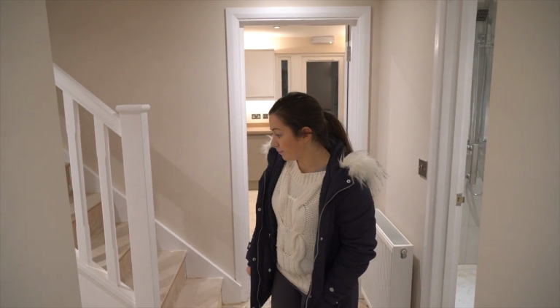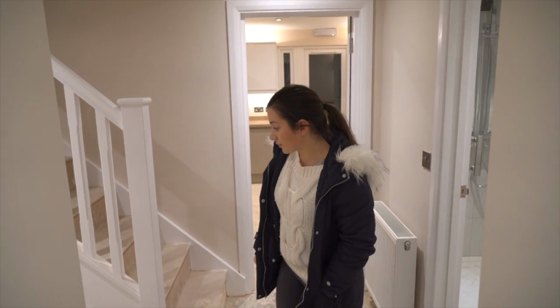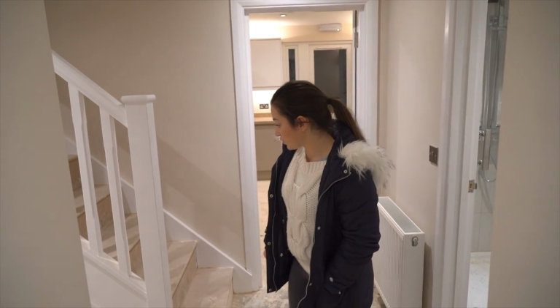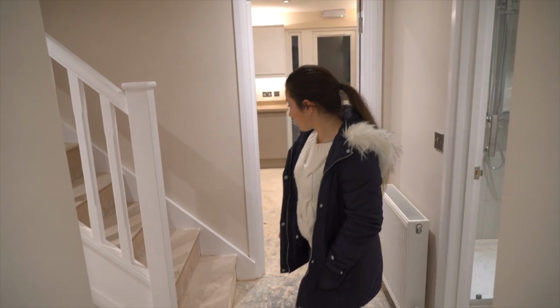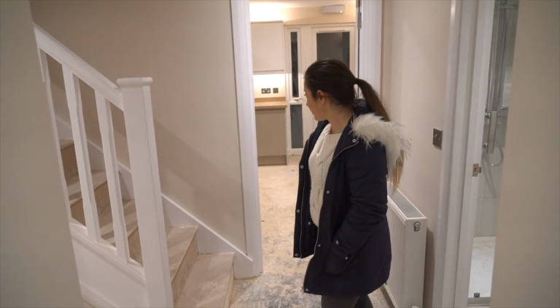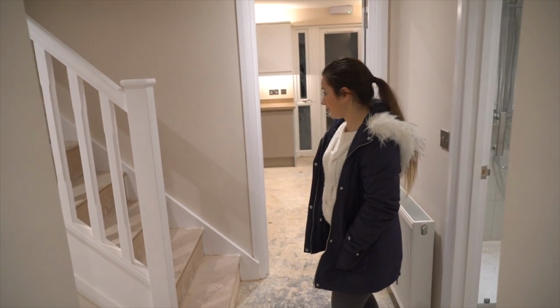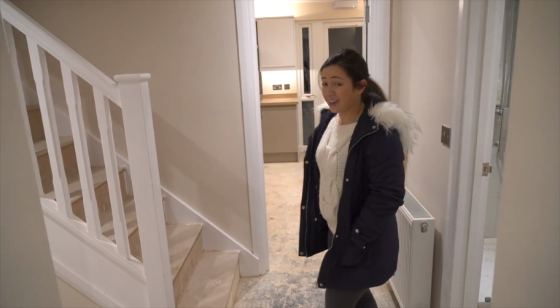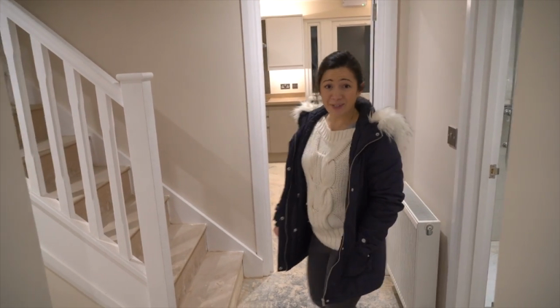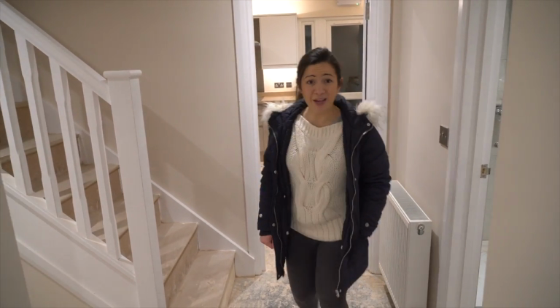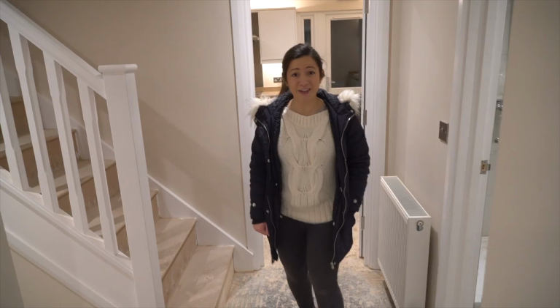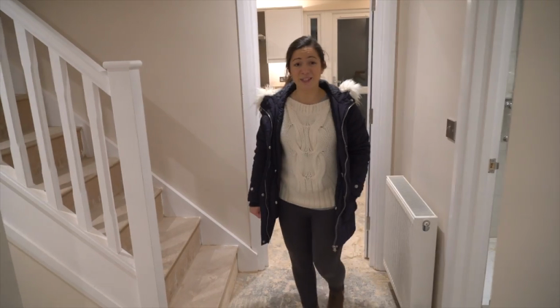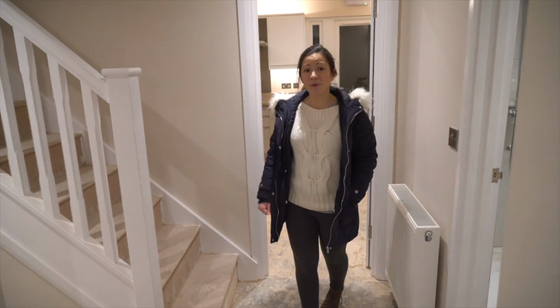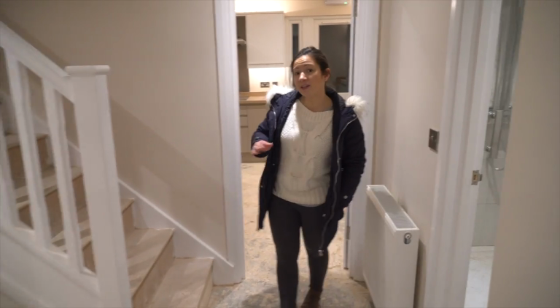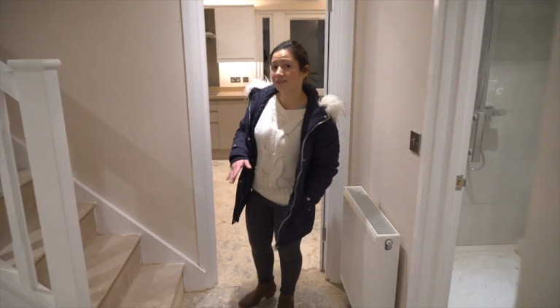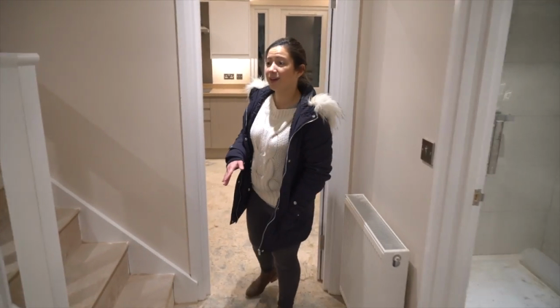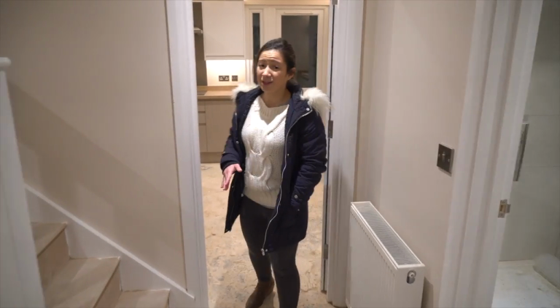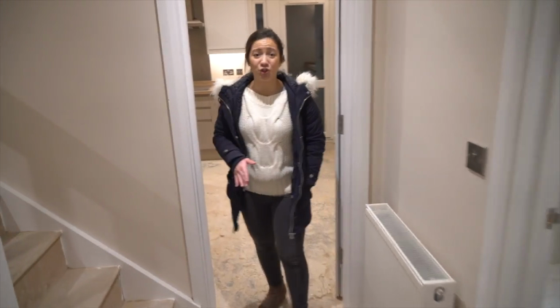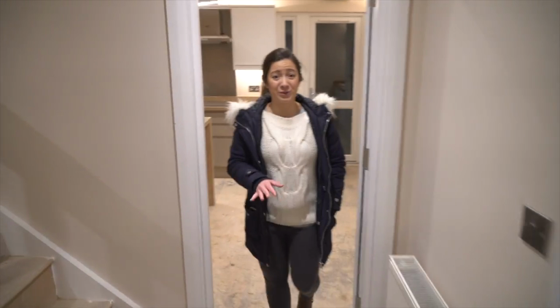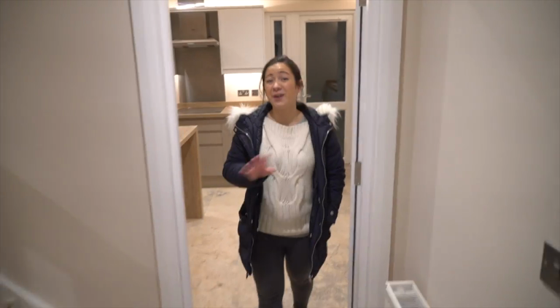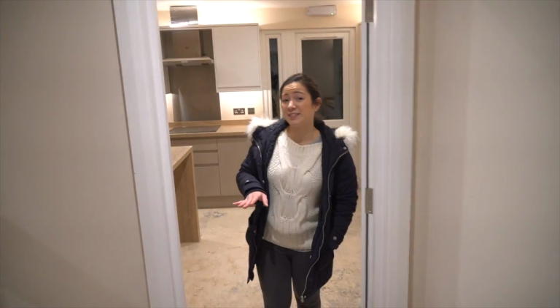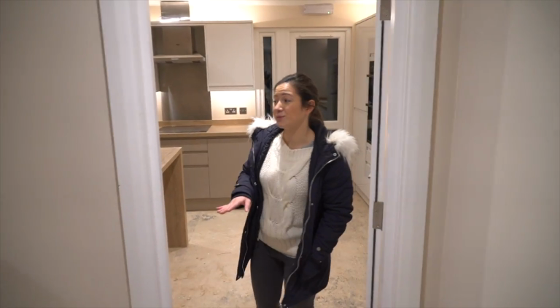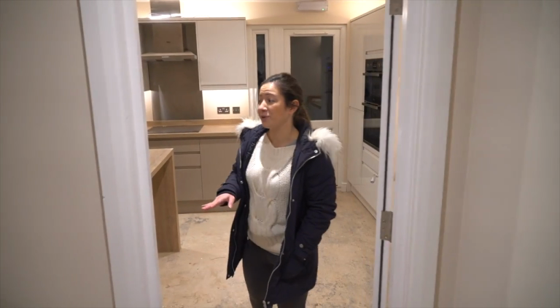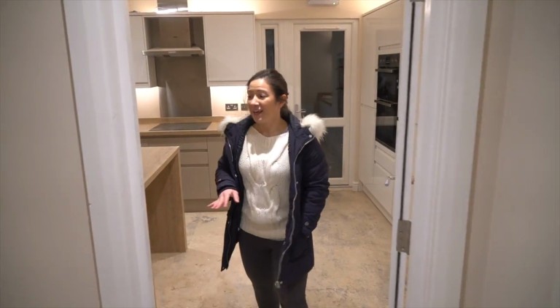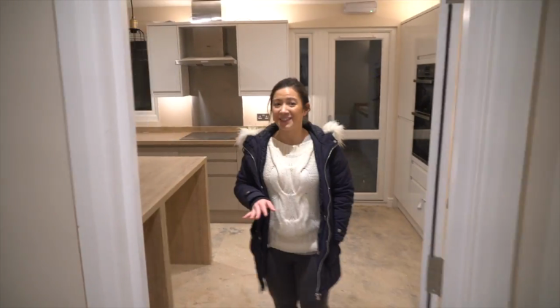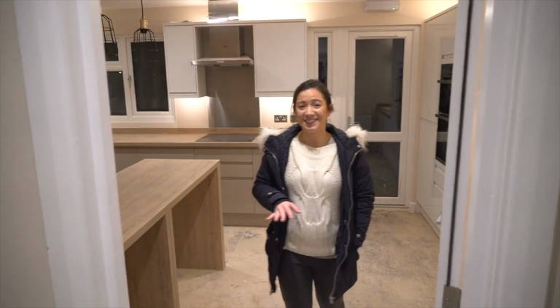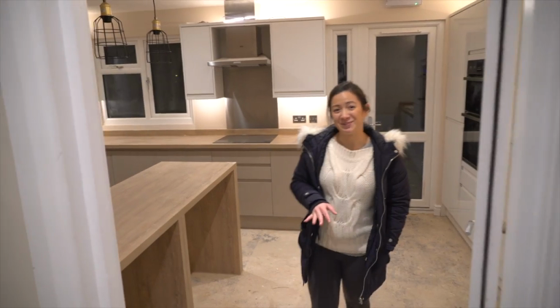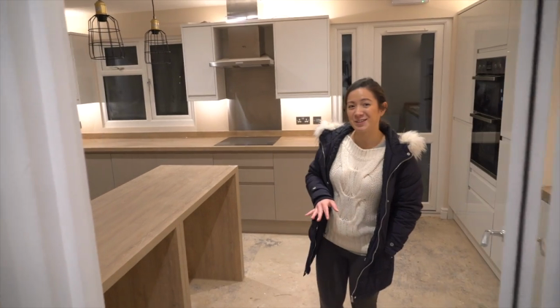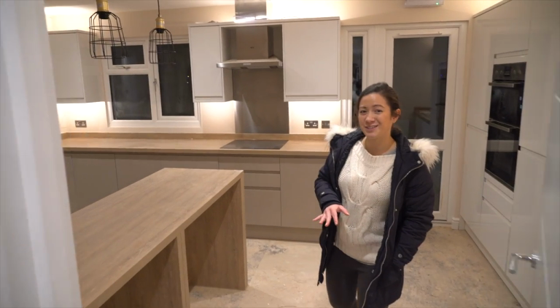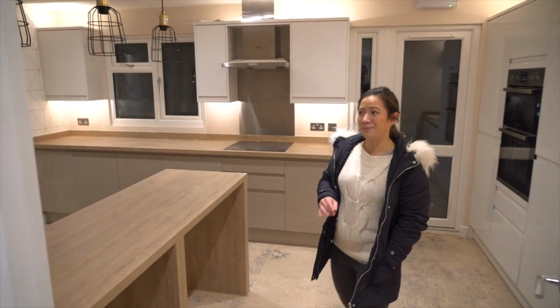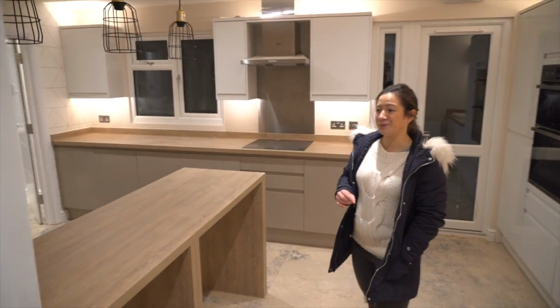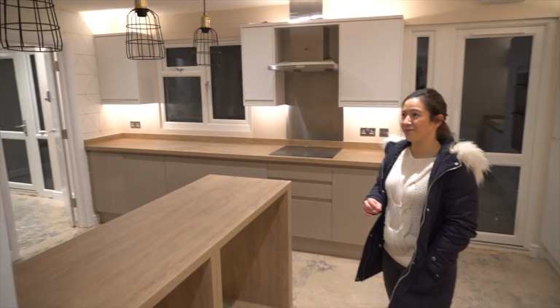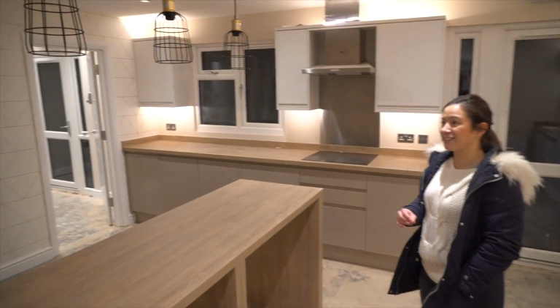So come and have a look around. This will probably be the last update we do until the final video, so the next time you see it, it will be totally finished.